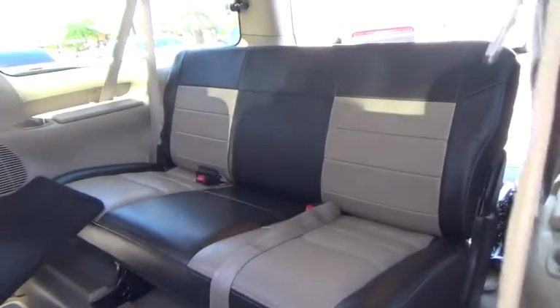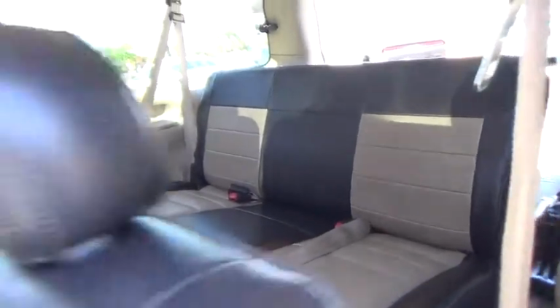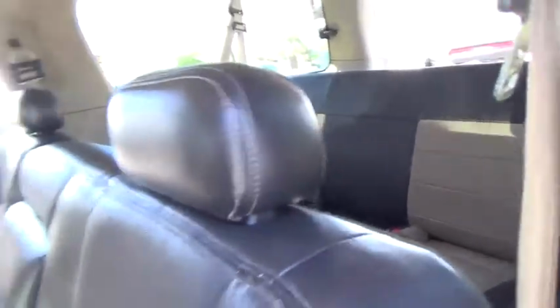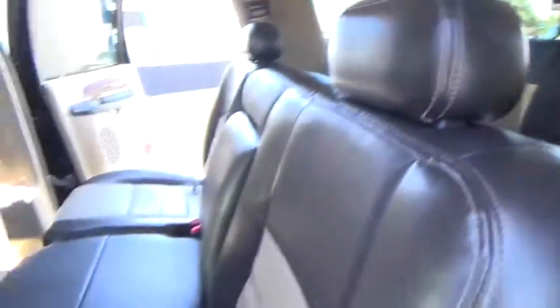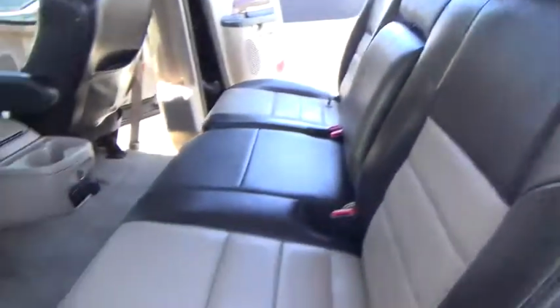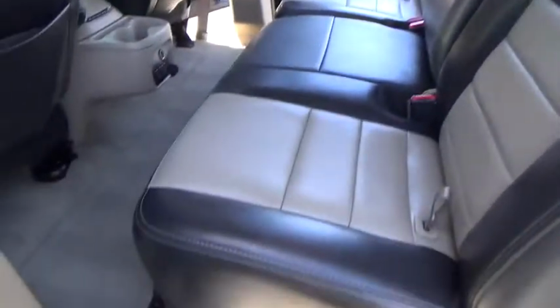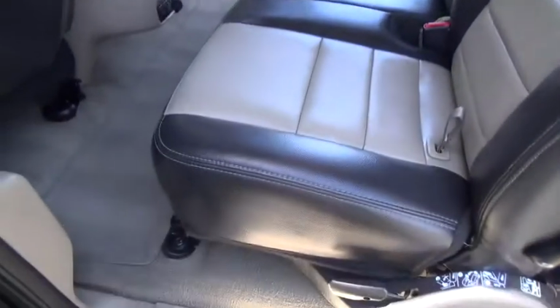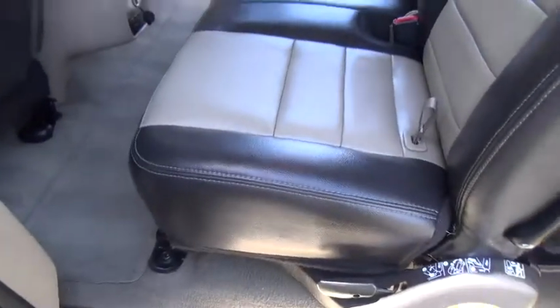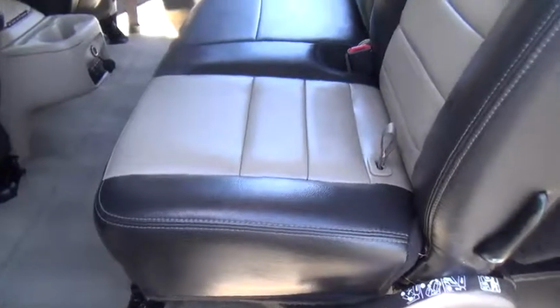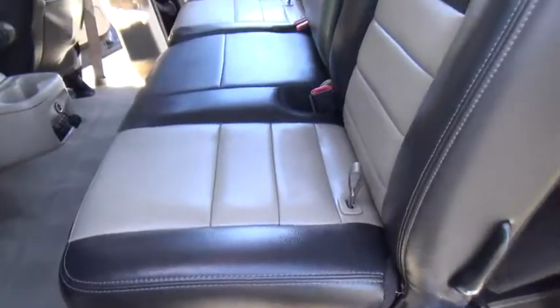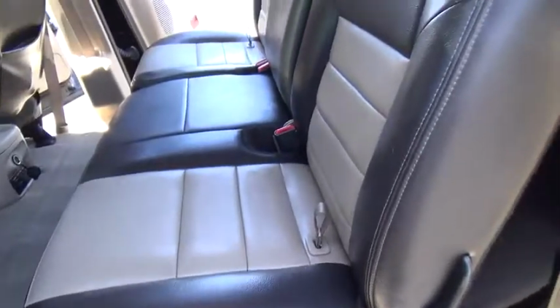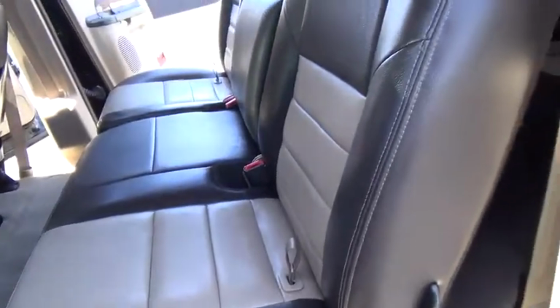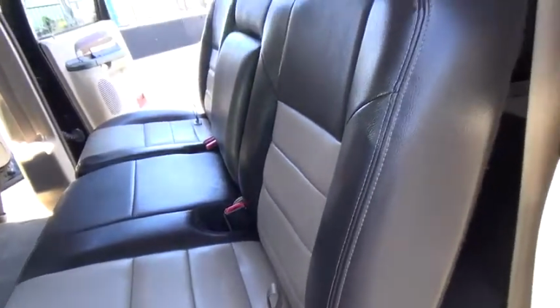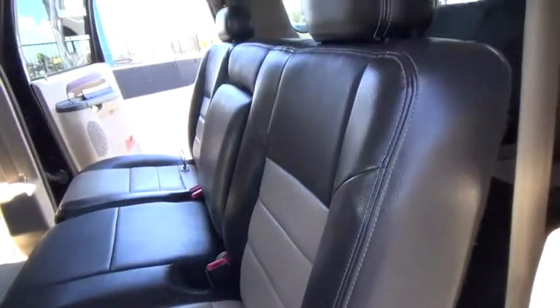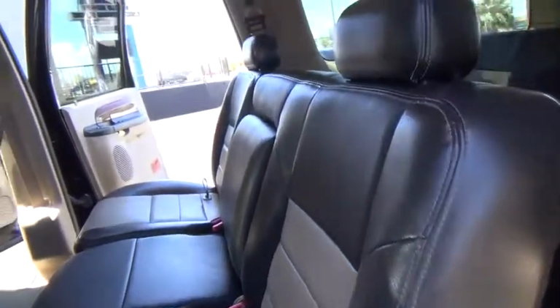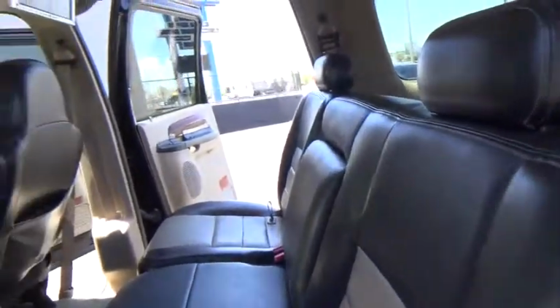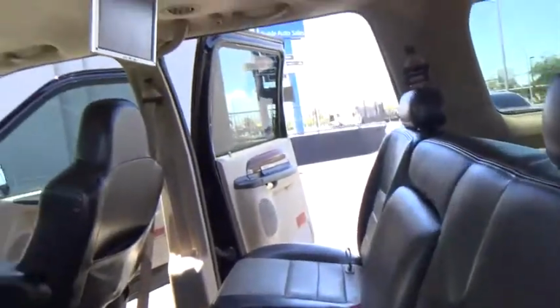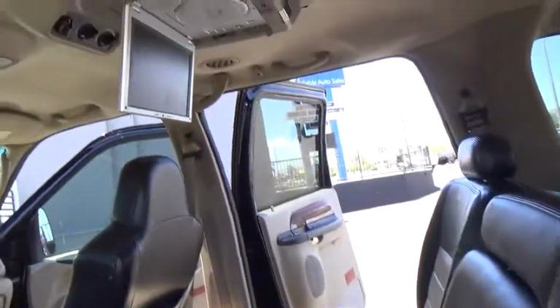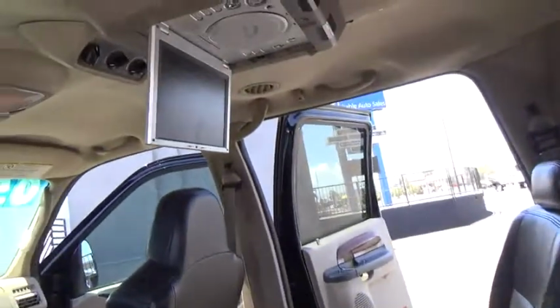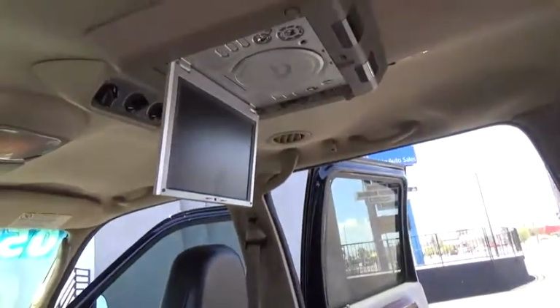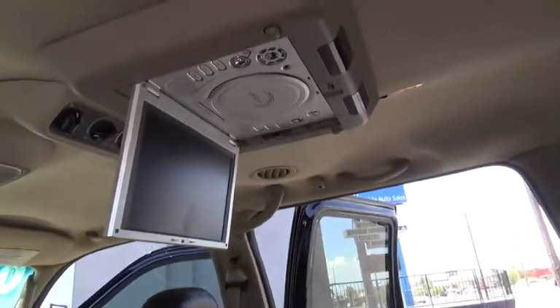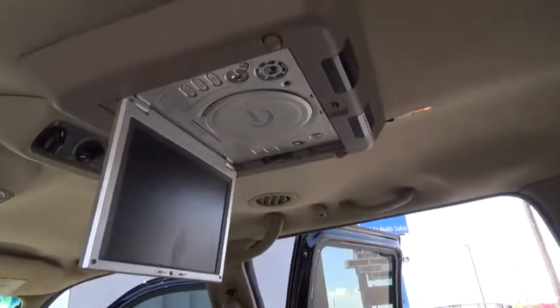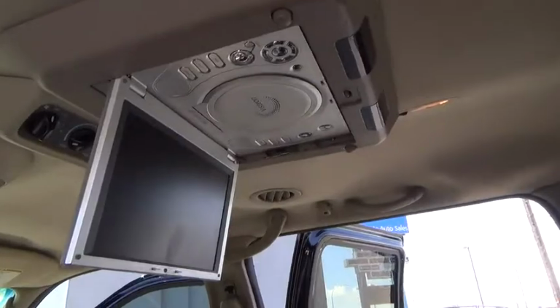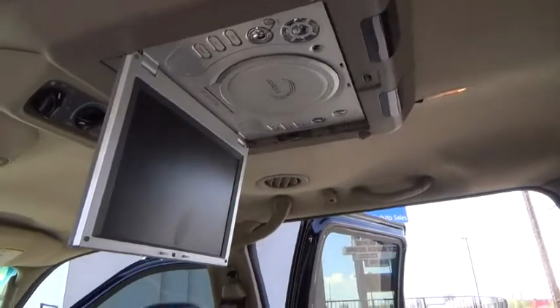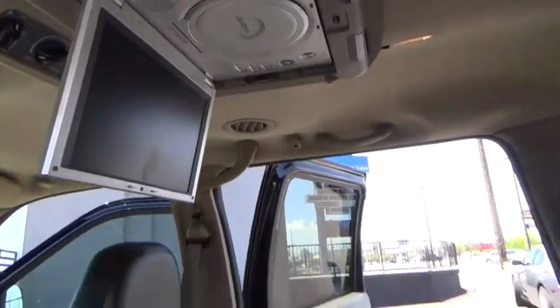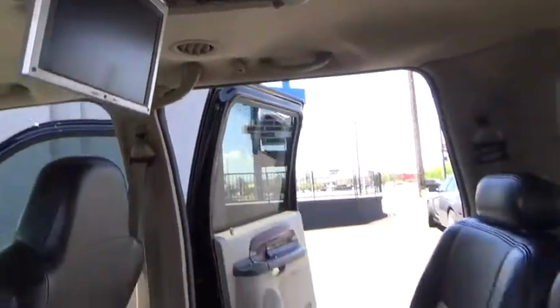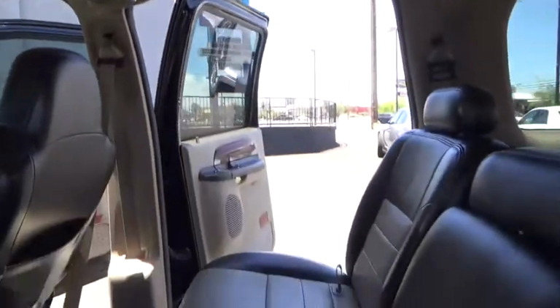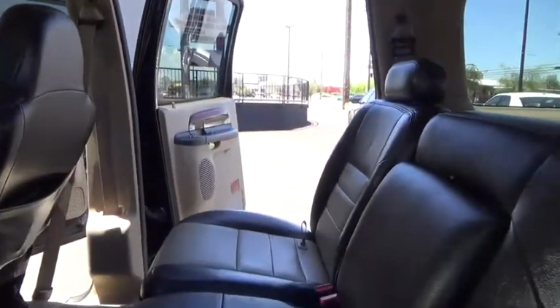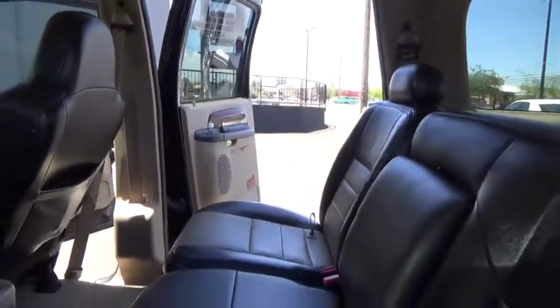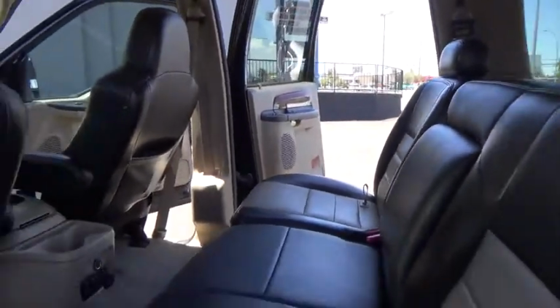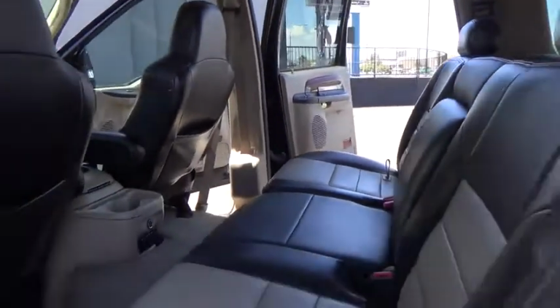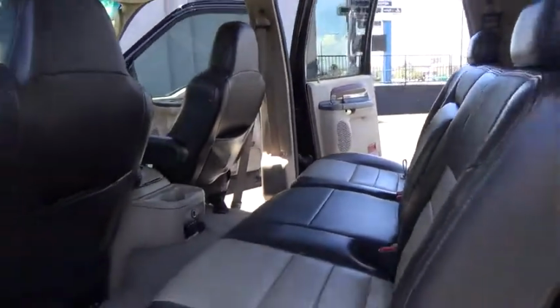Floor mats, auto dimming rear view mirror, PPO, universal garage door opener, rear defrost, climate control, AM-FM stereo radio, trip computer, CD player.